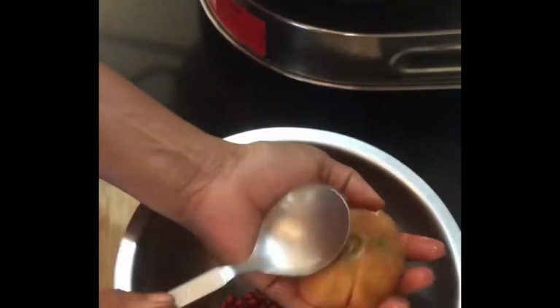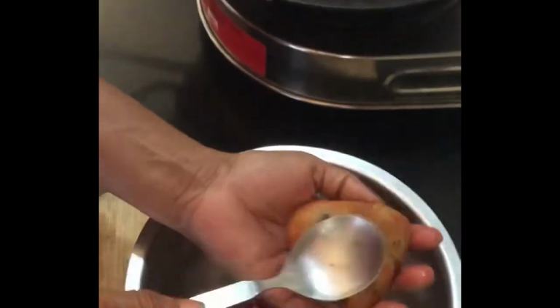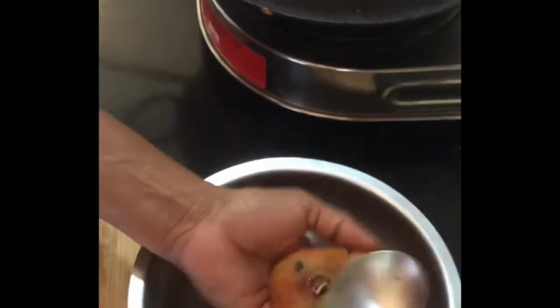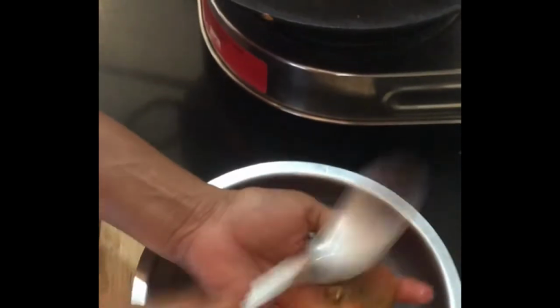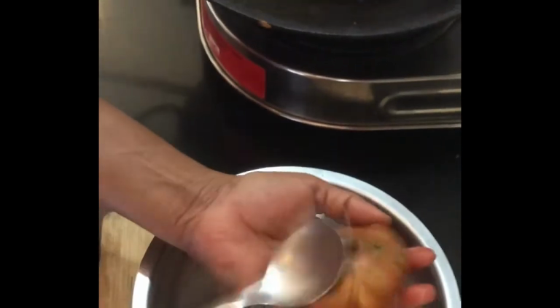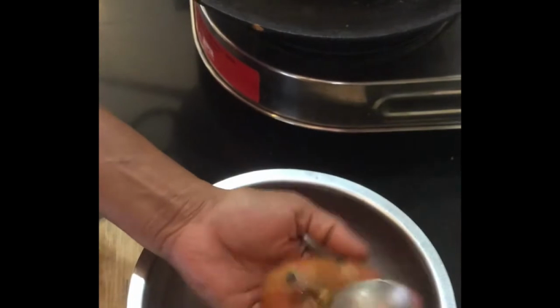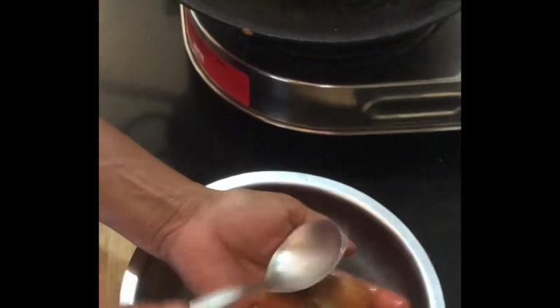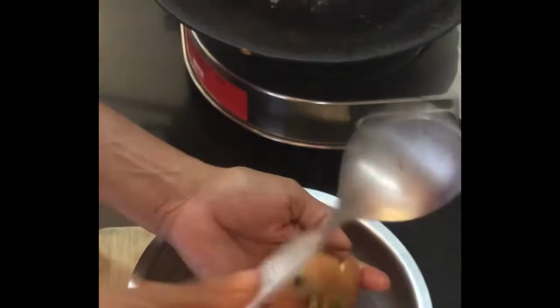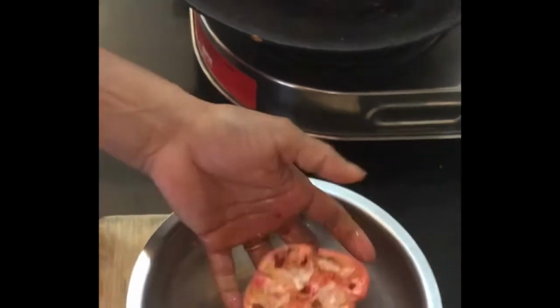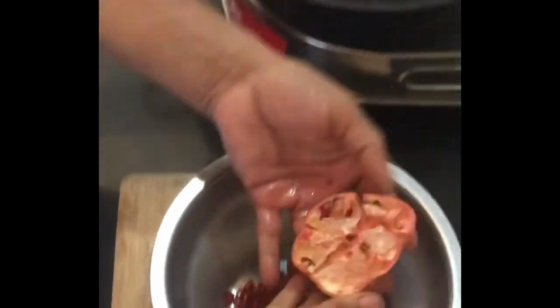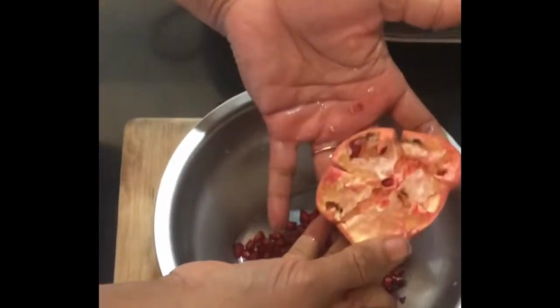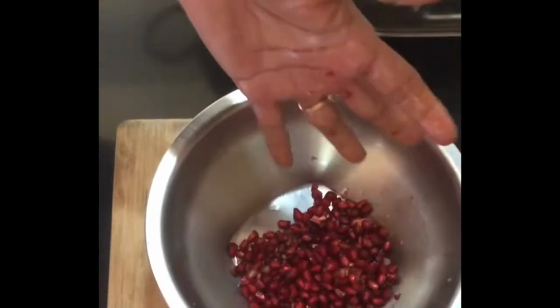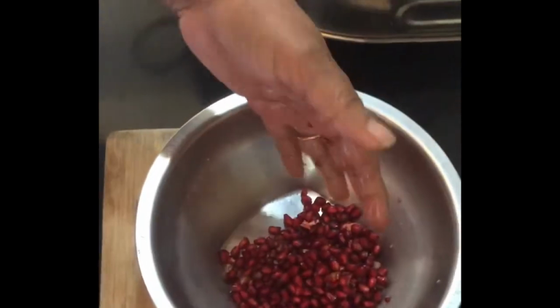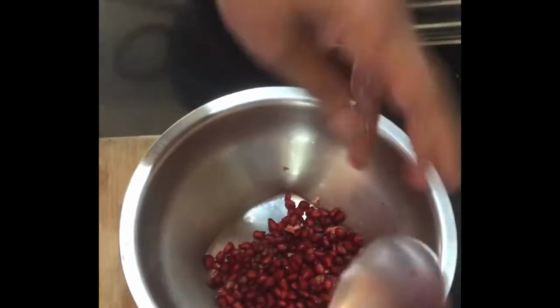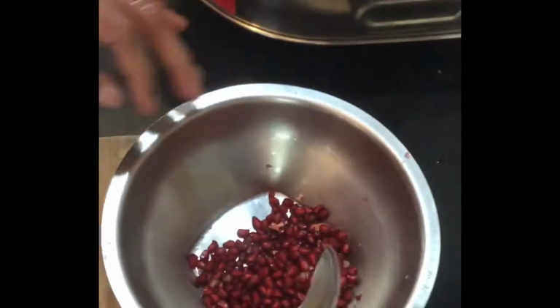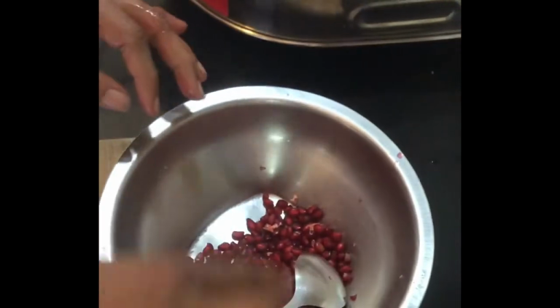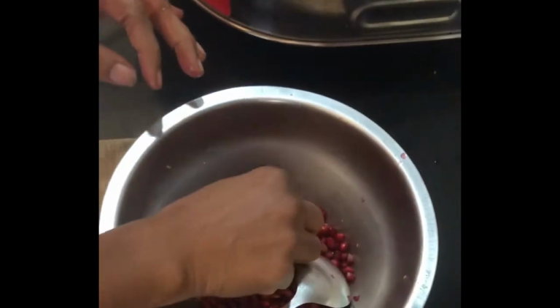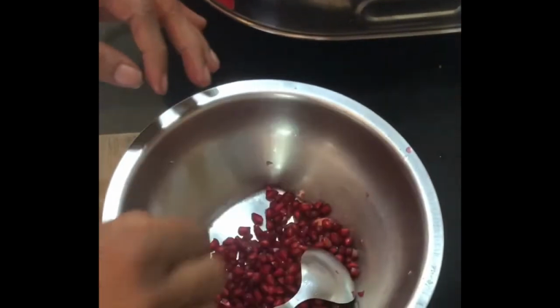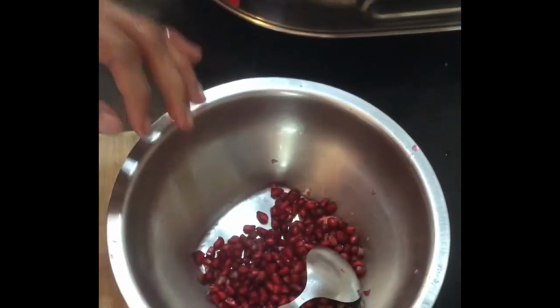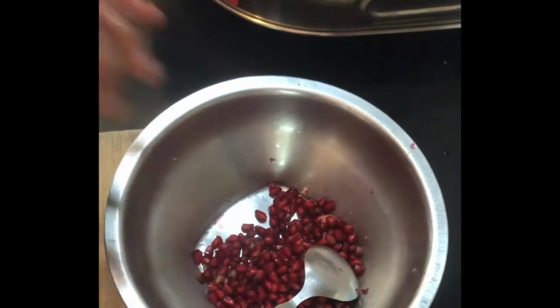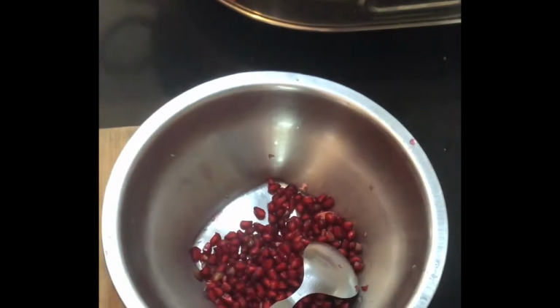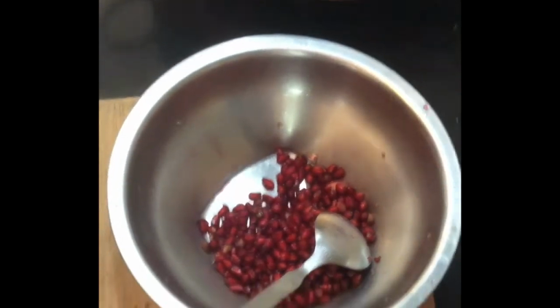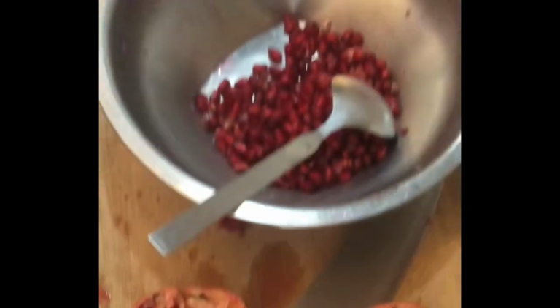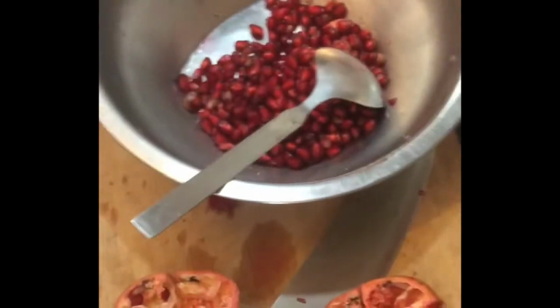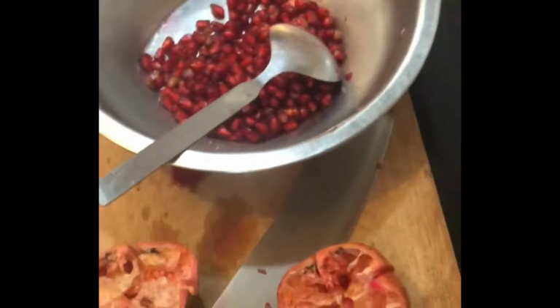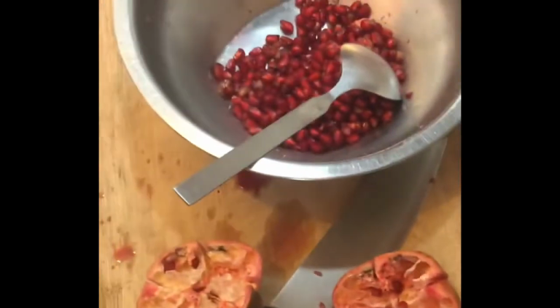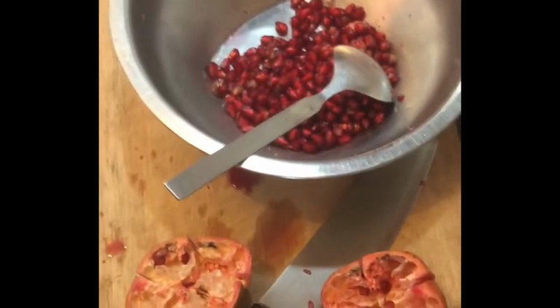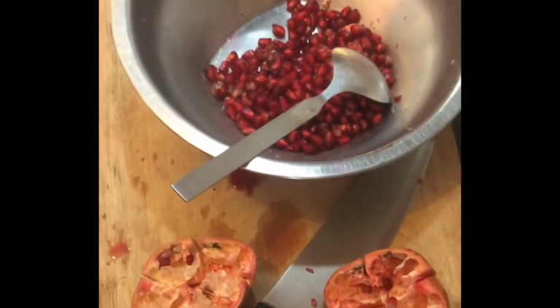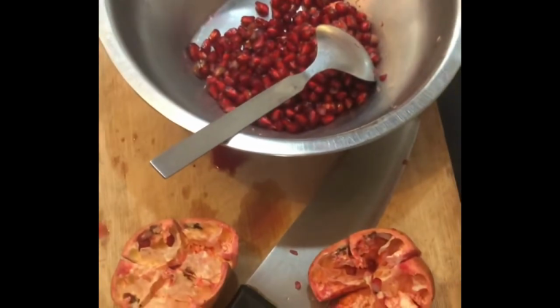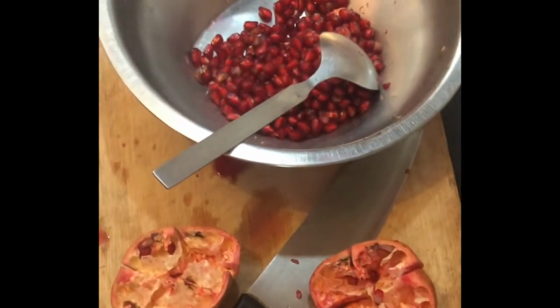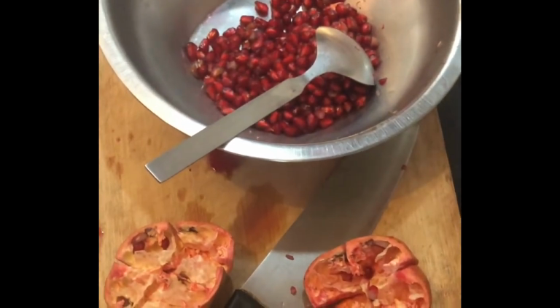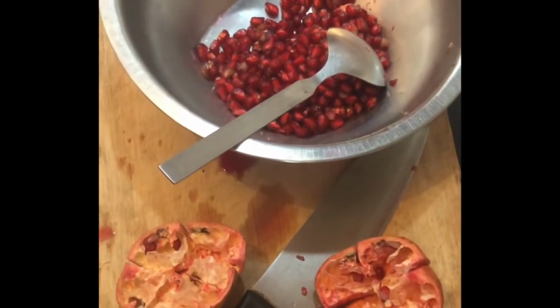Start from the center and go to all the sides — voila, everything has come out. This is the easiest way to cut a pomegranate. Thank you, please subscribe to my channel.